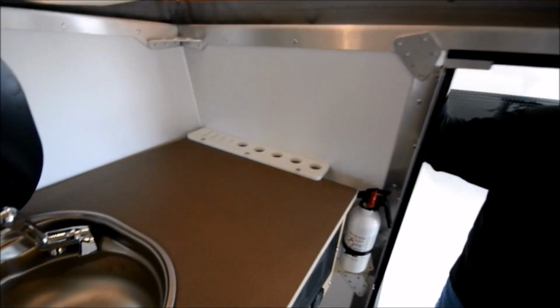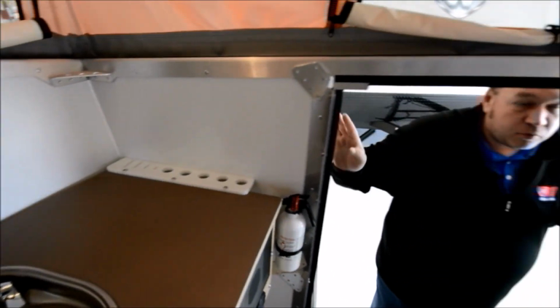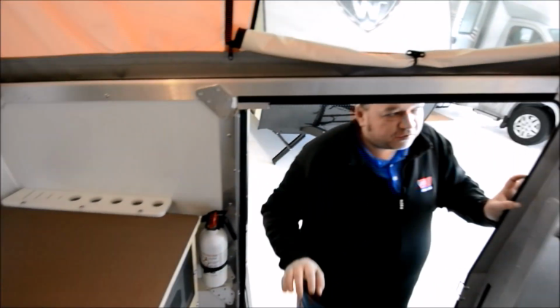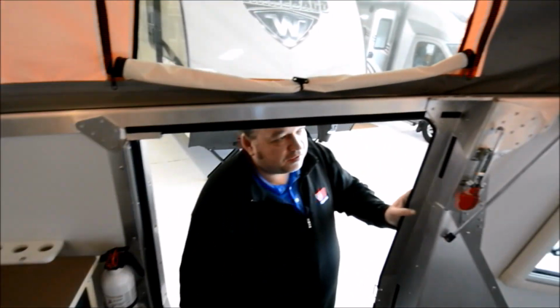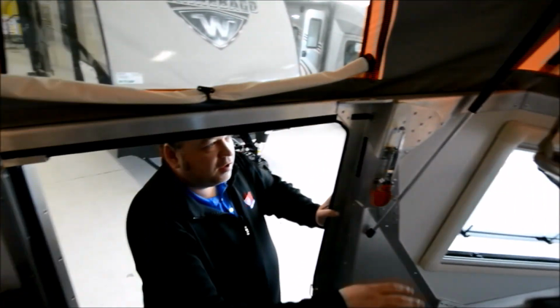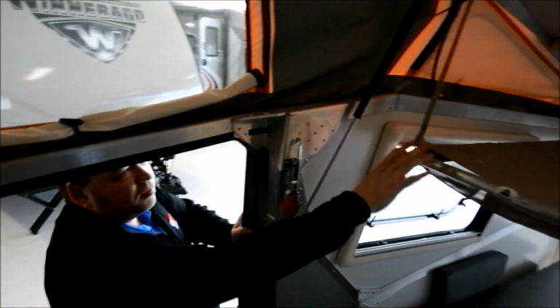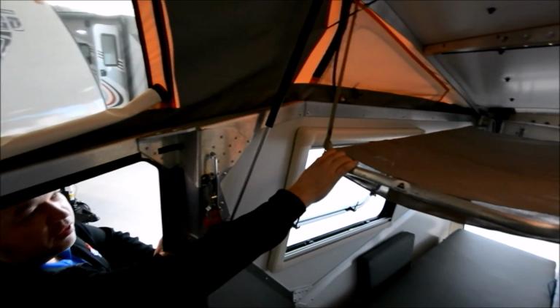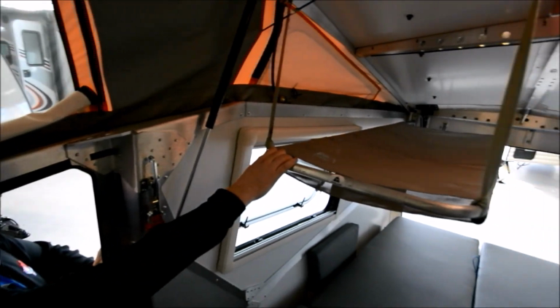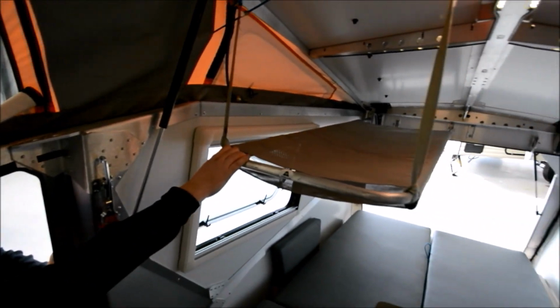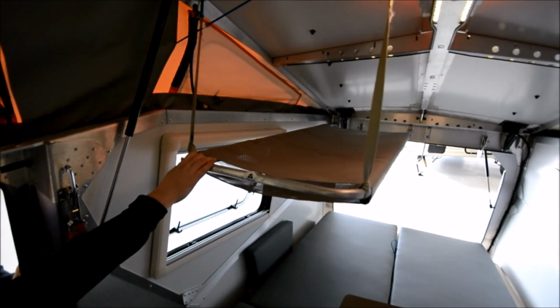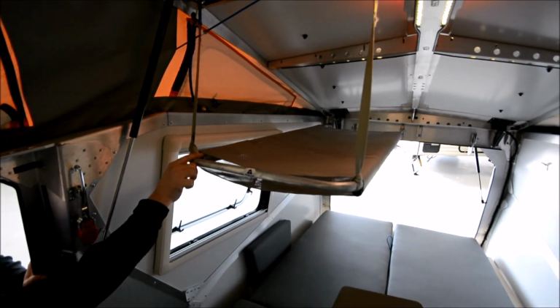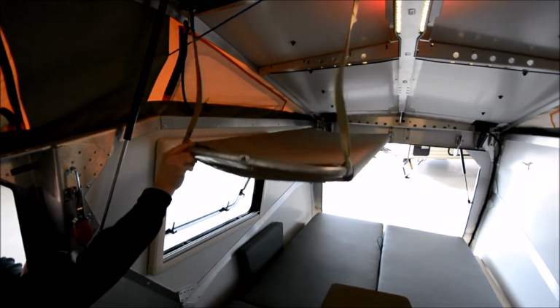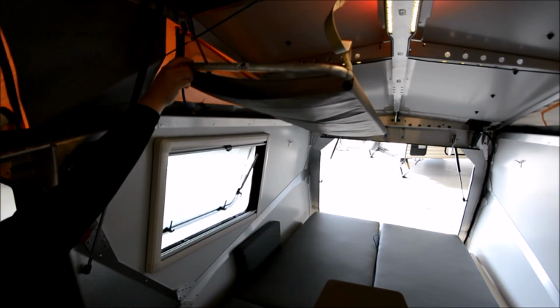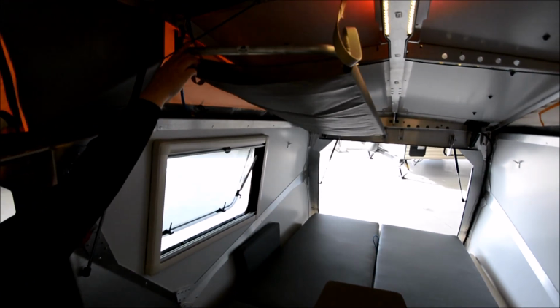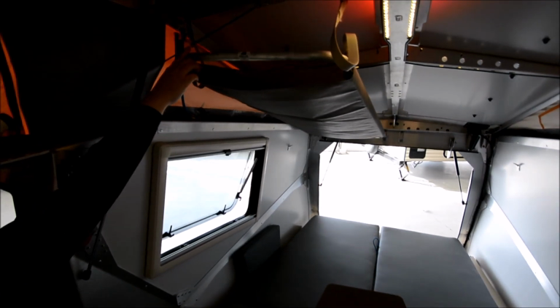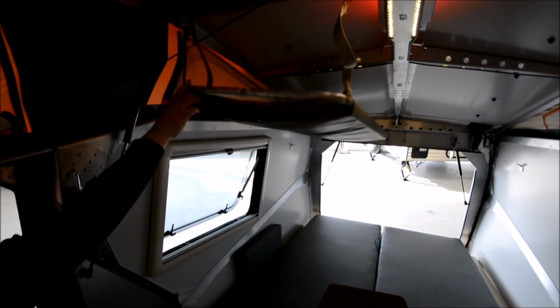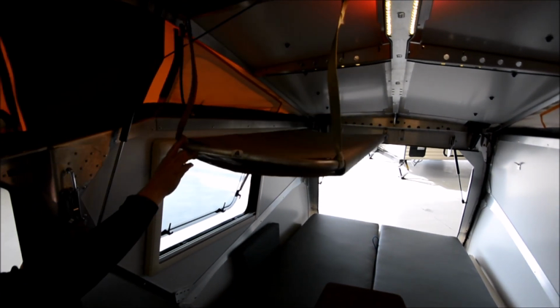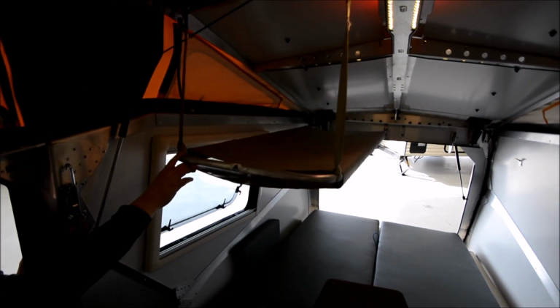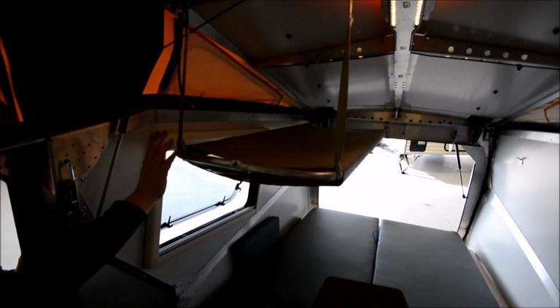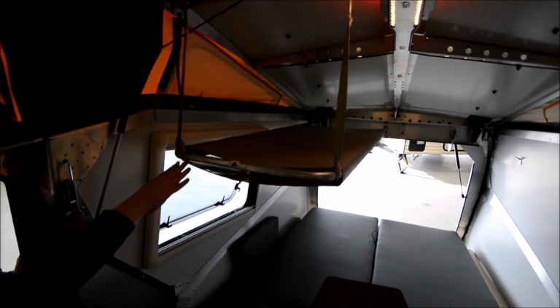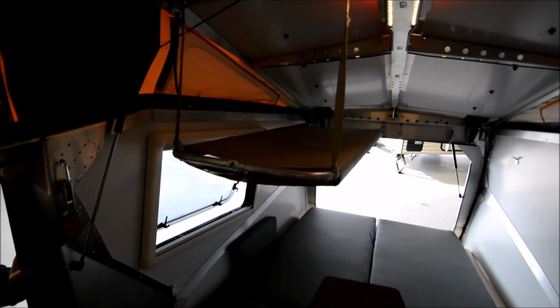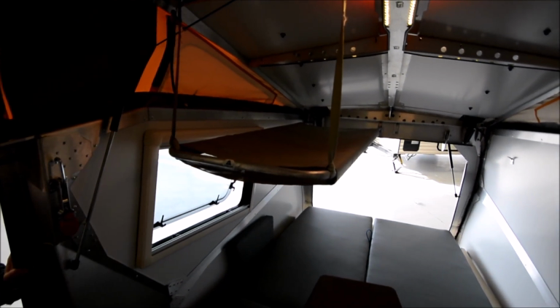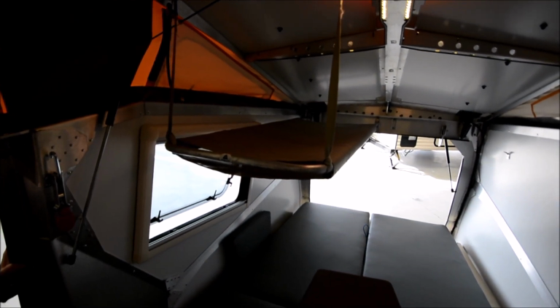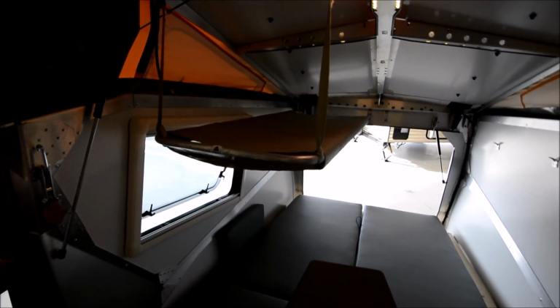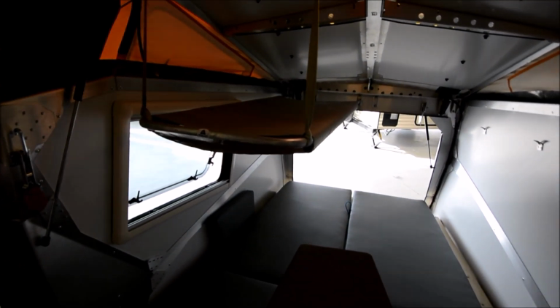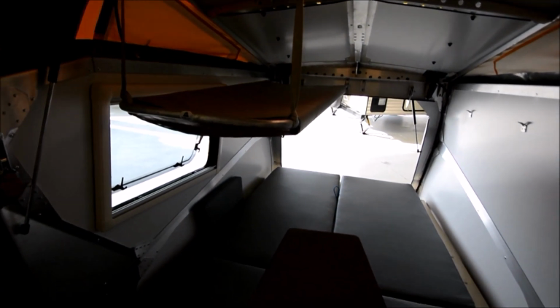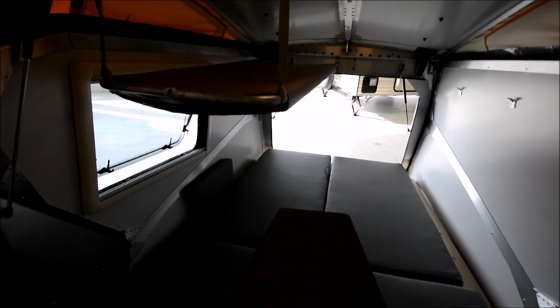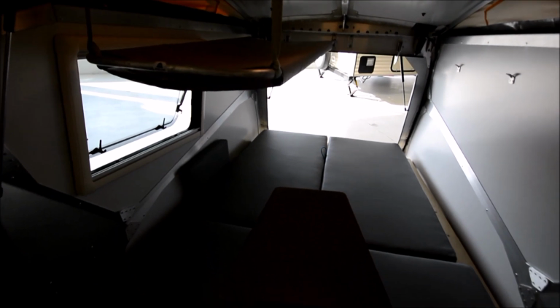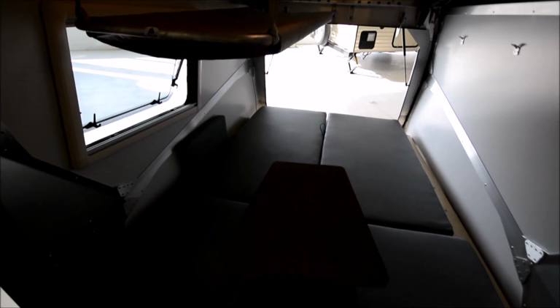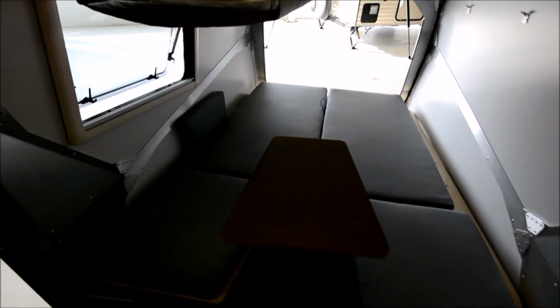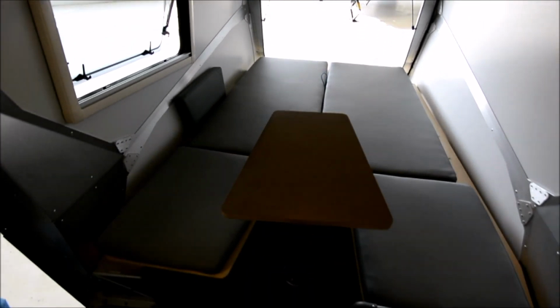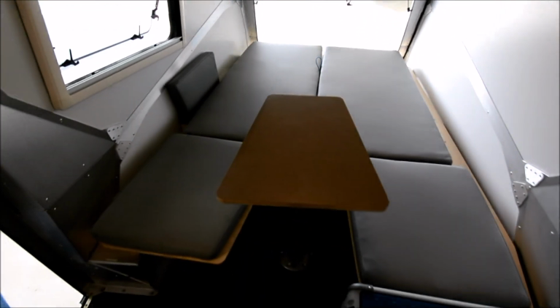We've also got this unit equipped with a drop-down bunk. It can stow out of the way for you, but can hold up to 130 pounds, whether that be a small child or you just use it to stow extra gear.